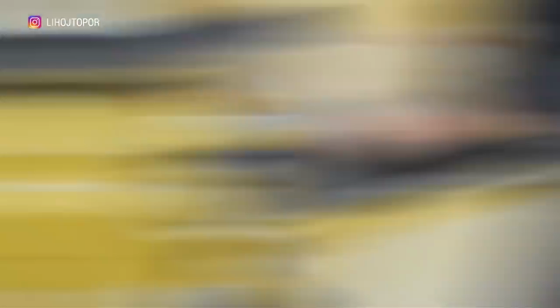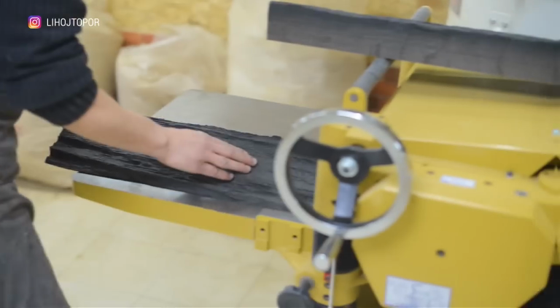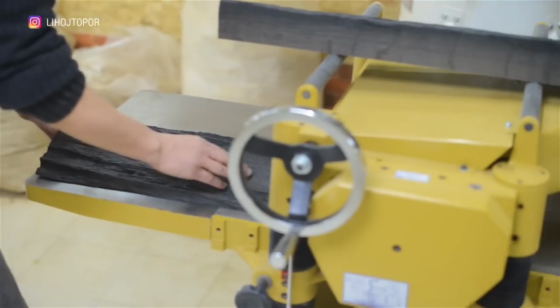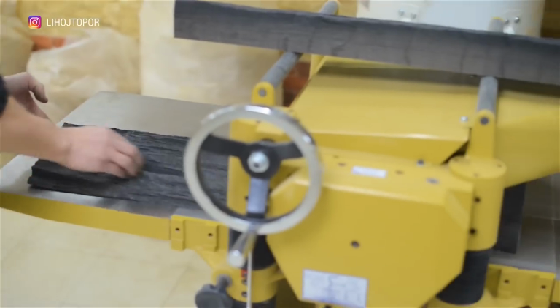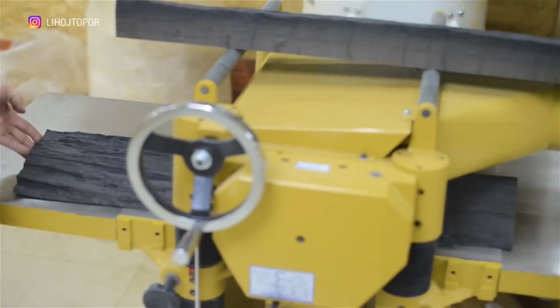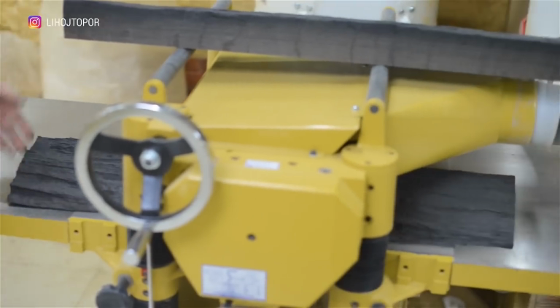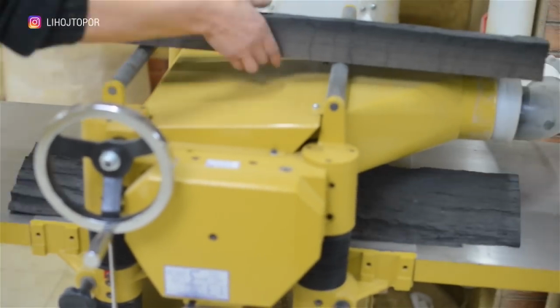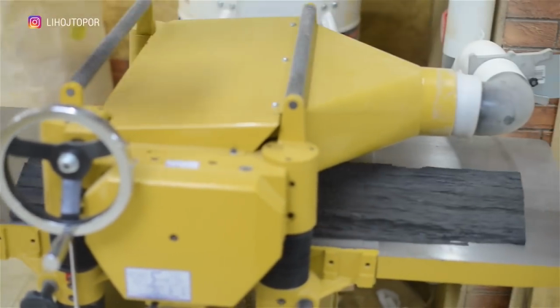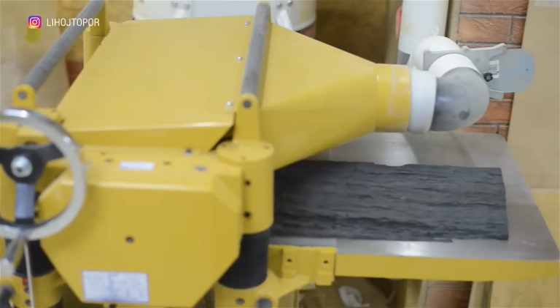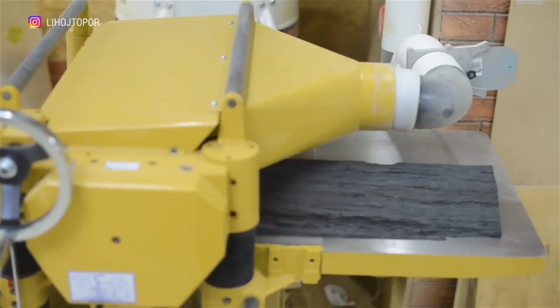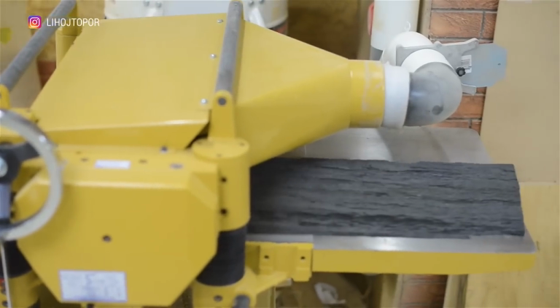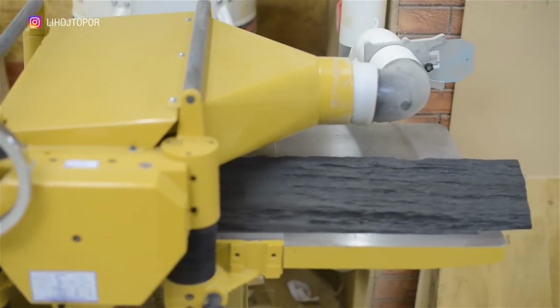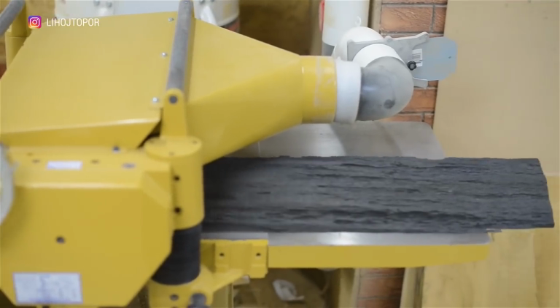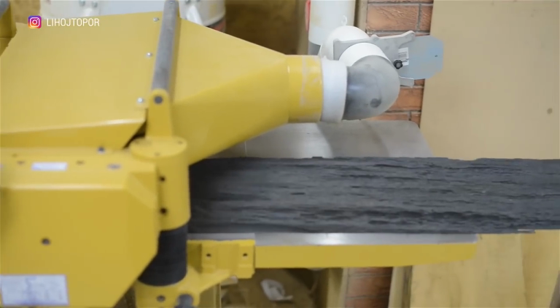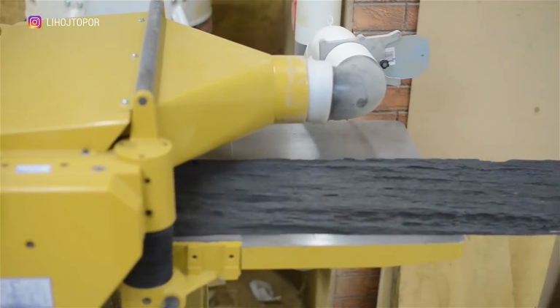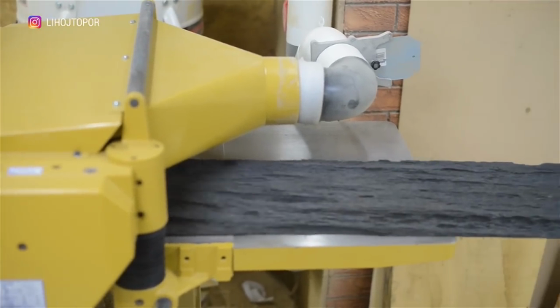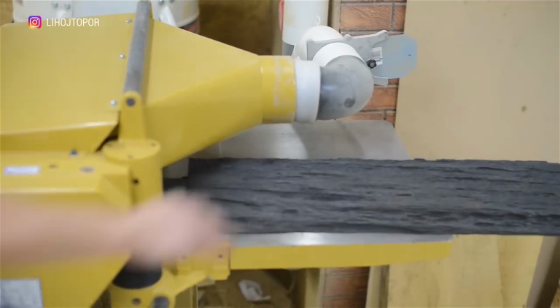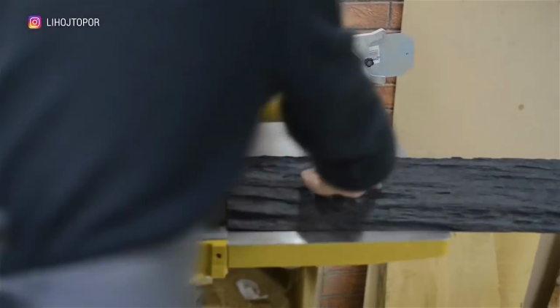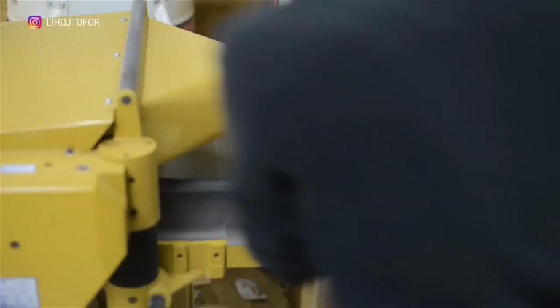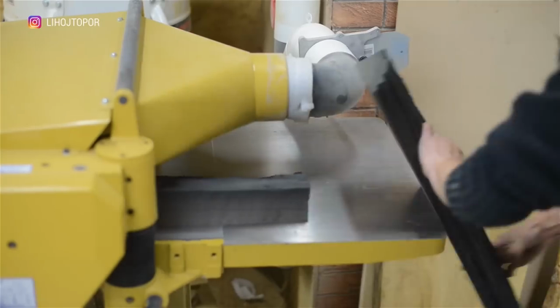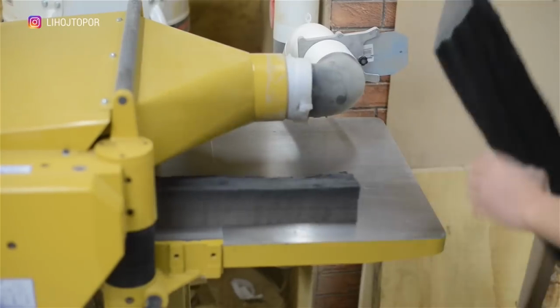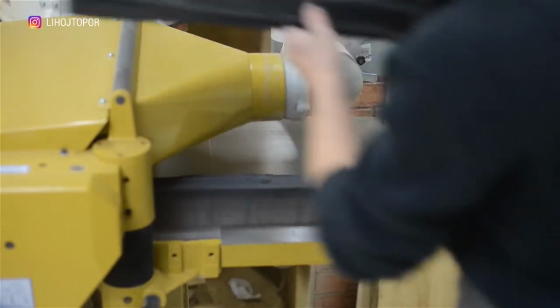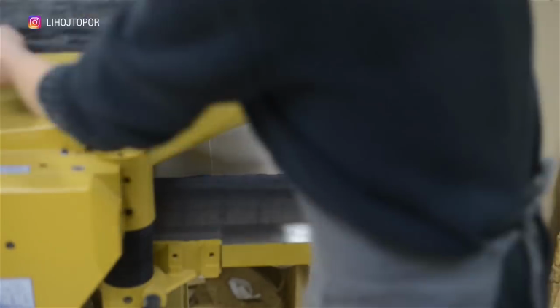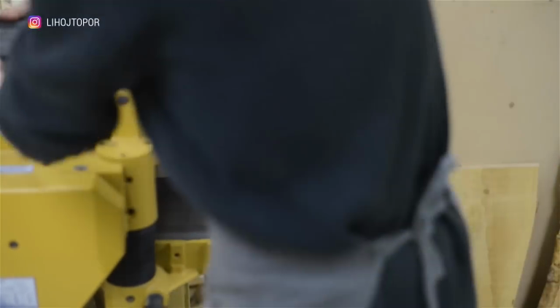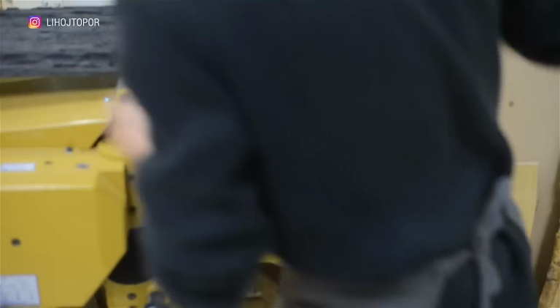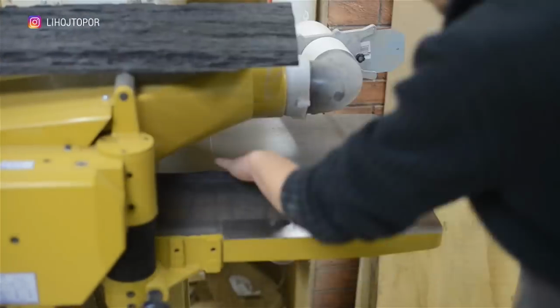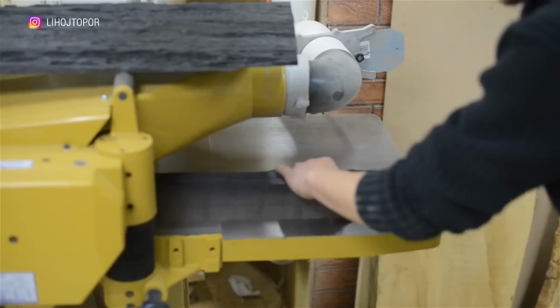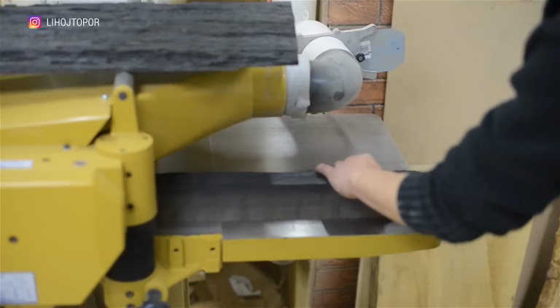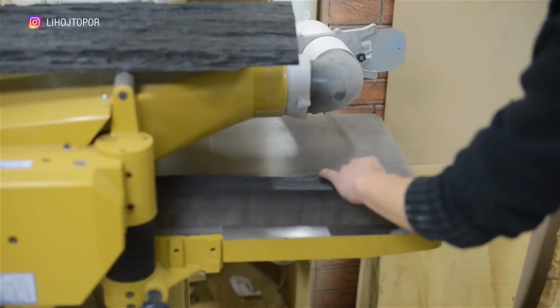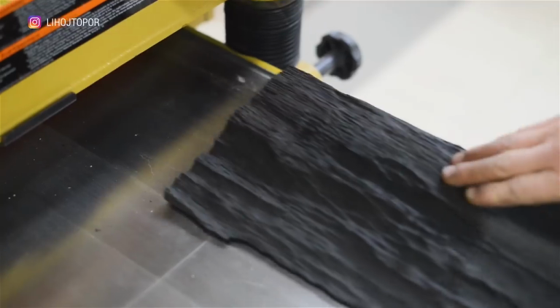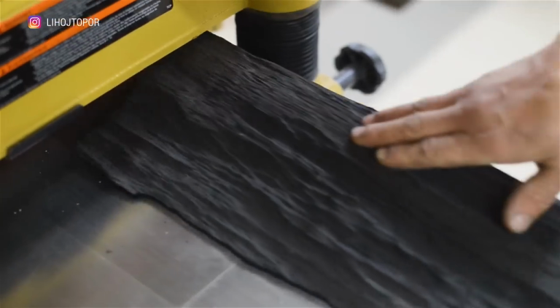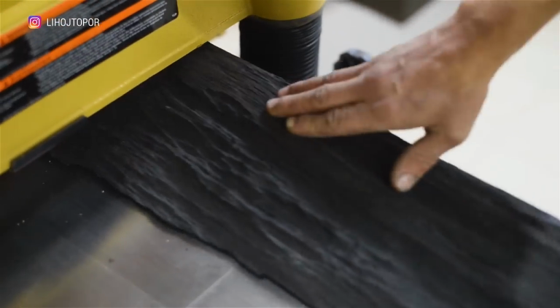When we have one perfectly aligned side, based on it we level the counterside by passing wood through the thickness gauge, in parallel making all four elements the same in thickness.